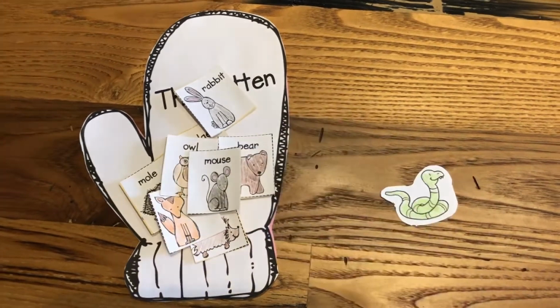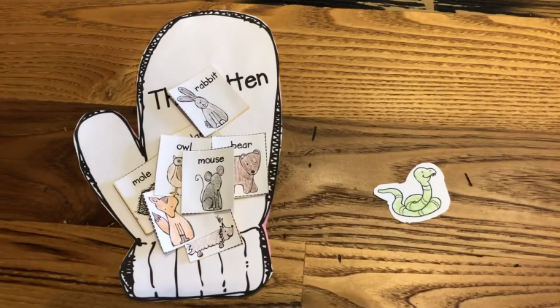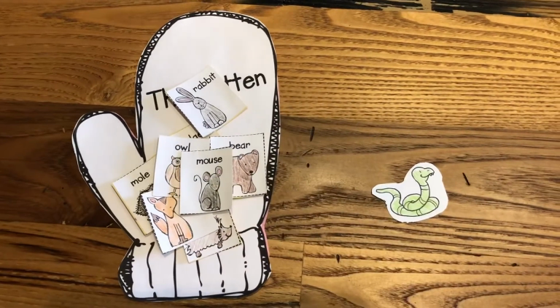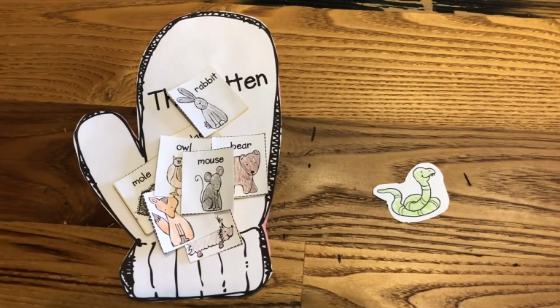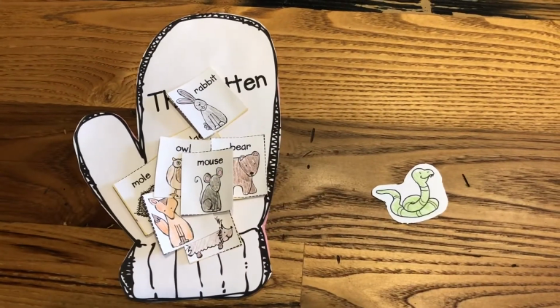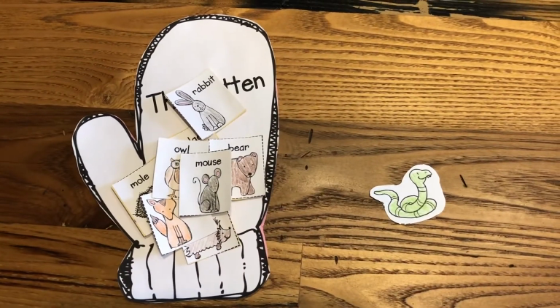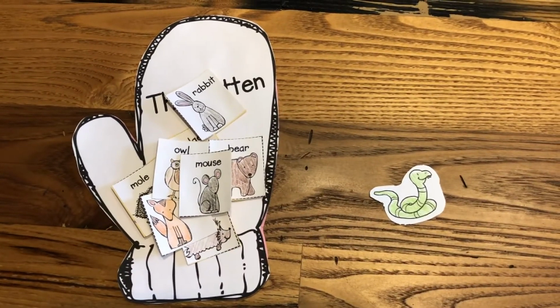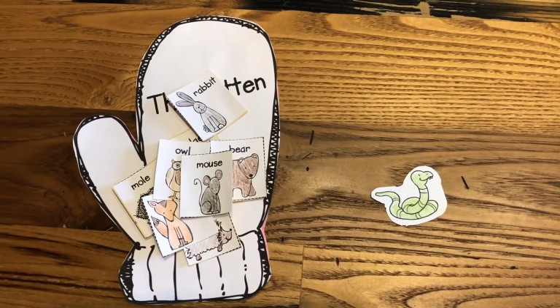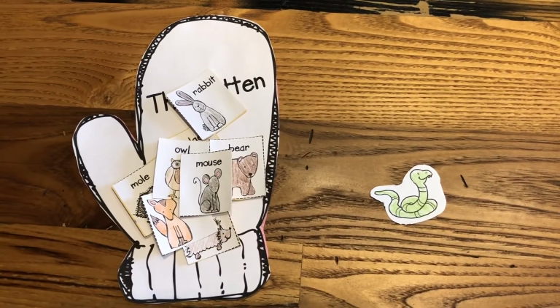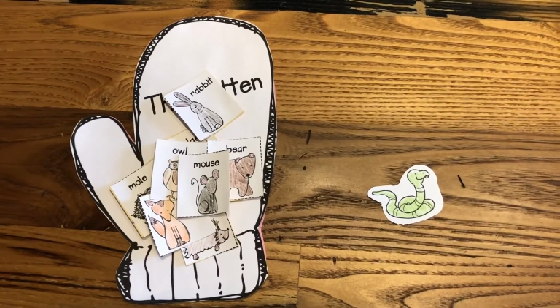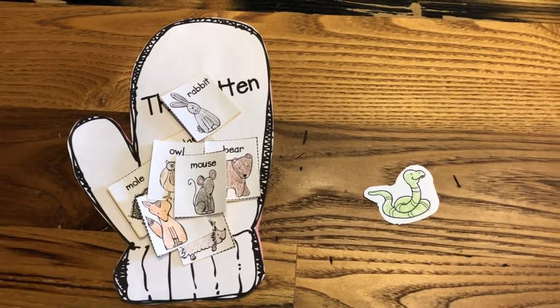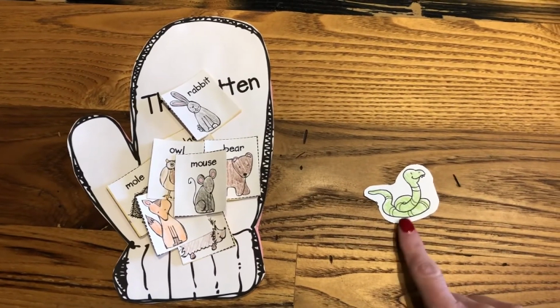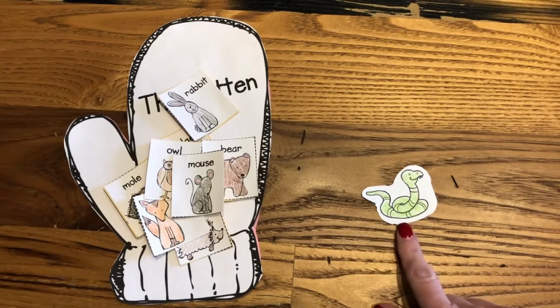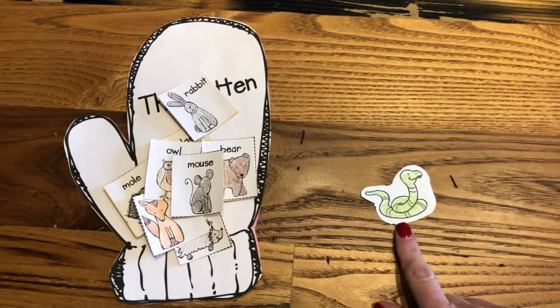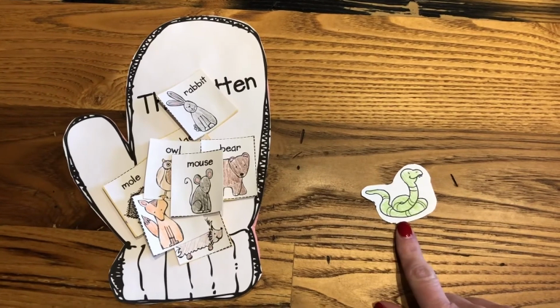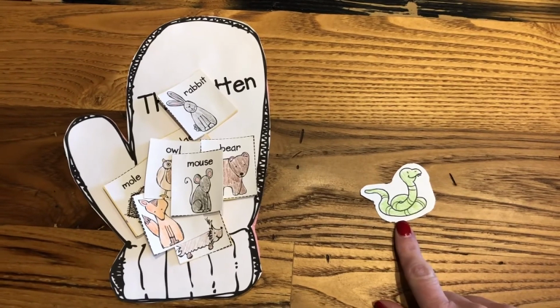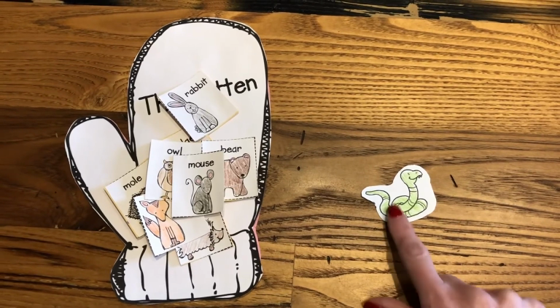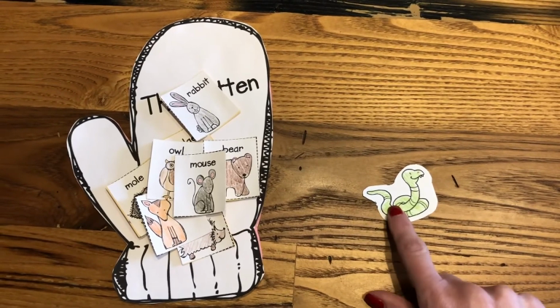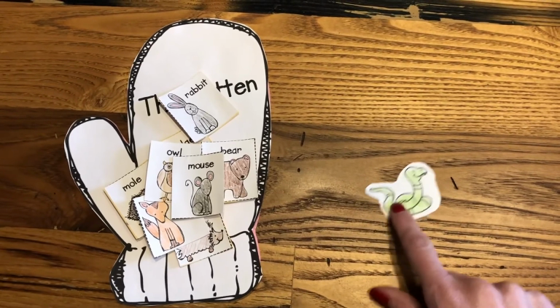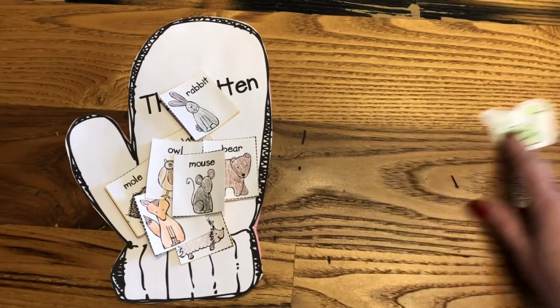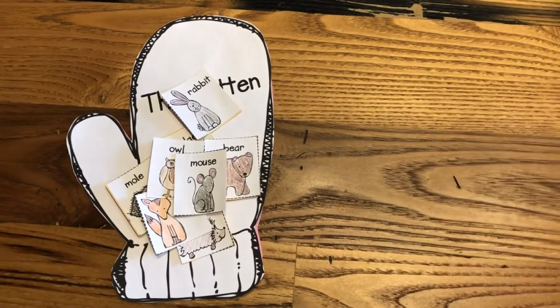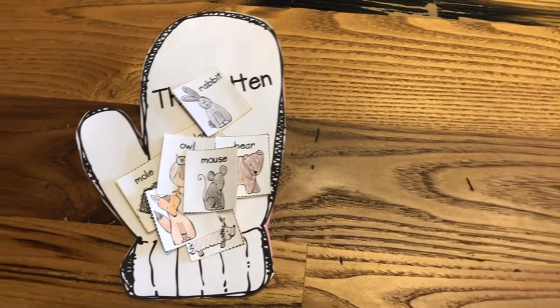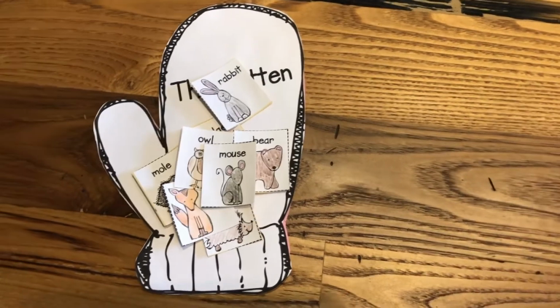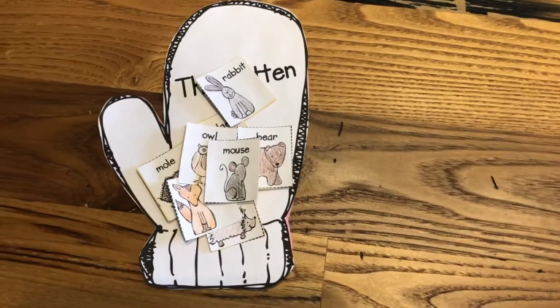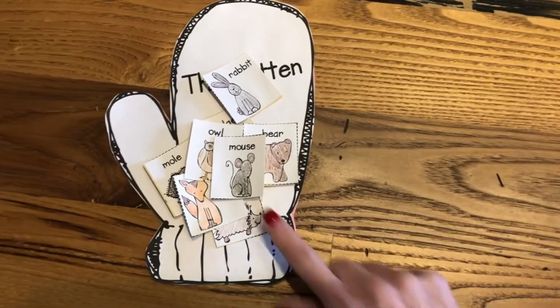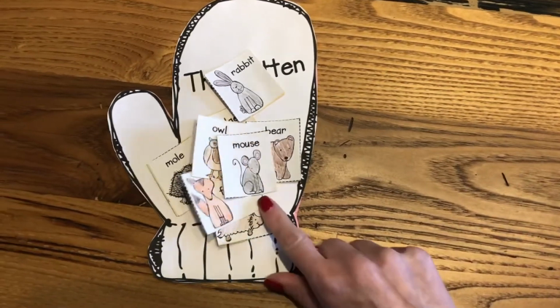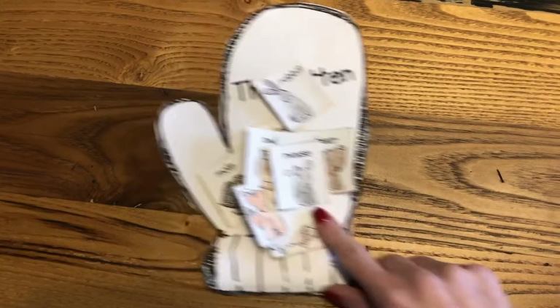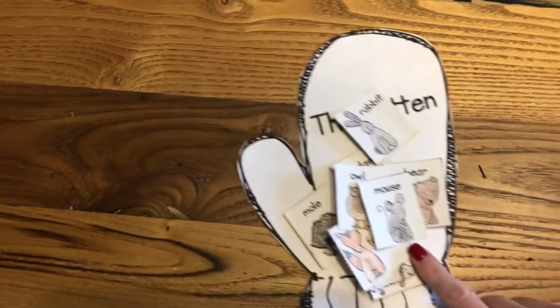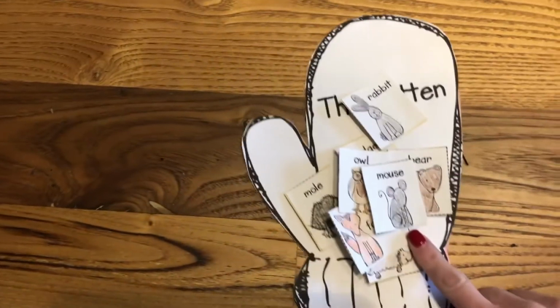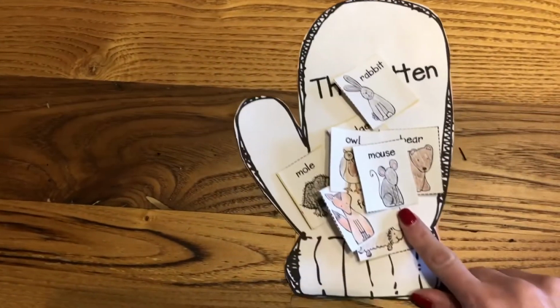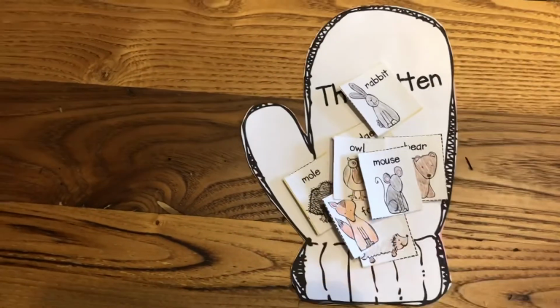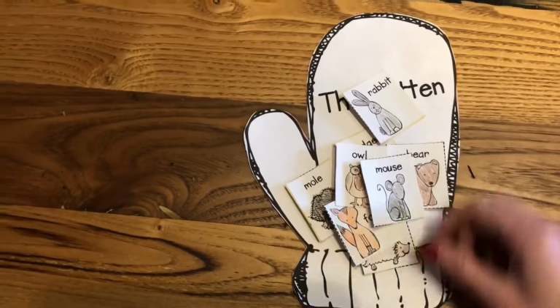The mouse tickled the bear's nose and made him sneeze, and then all the animals flew out. How about a snake? Nope. No snake.